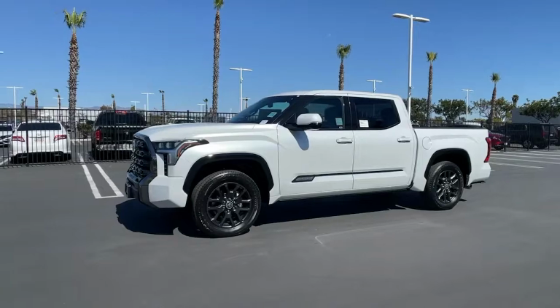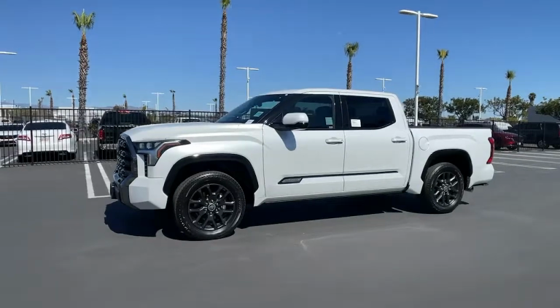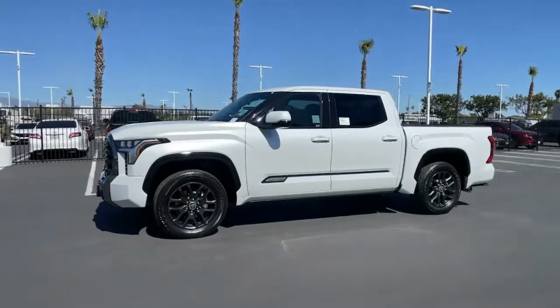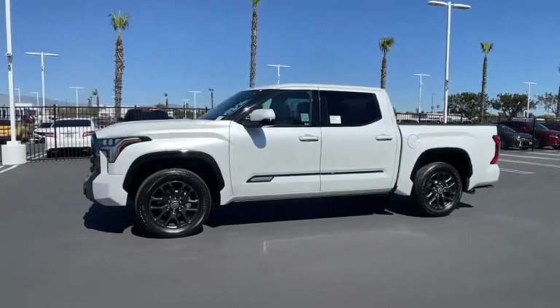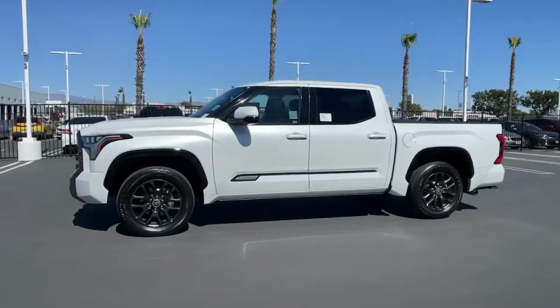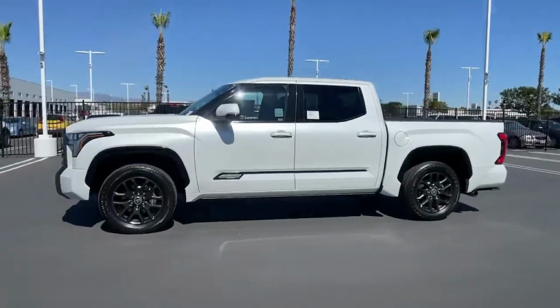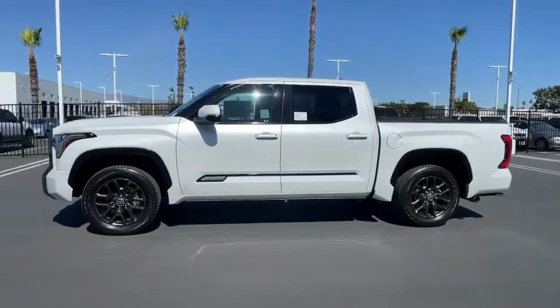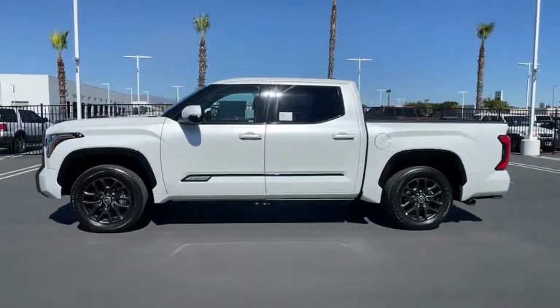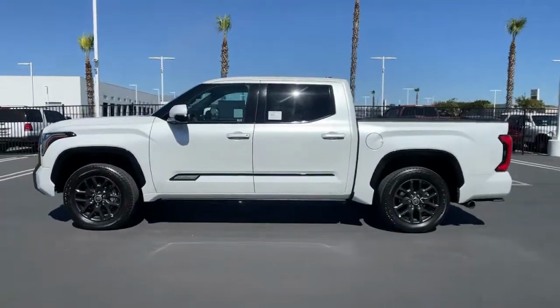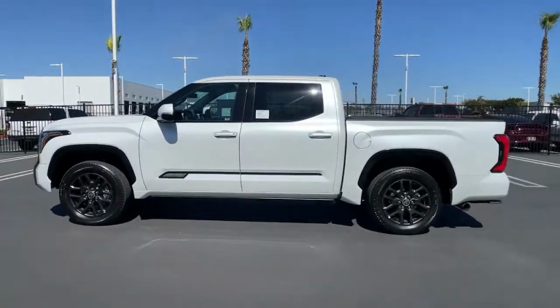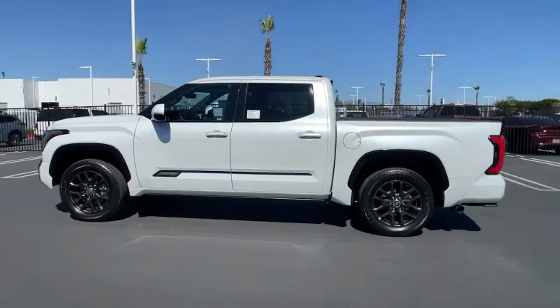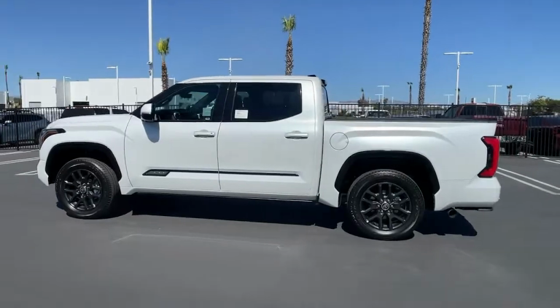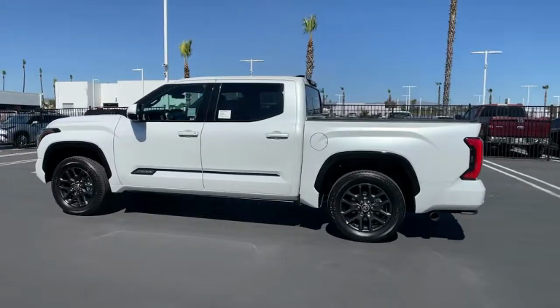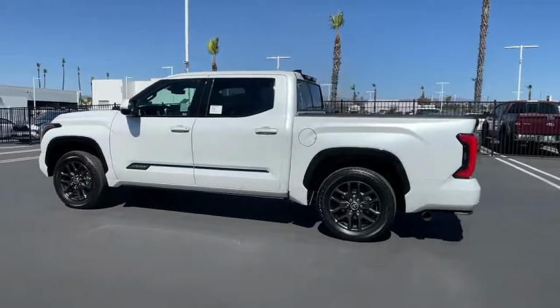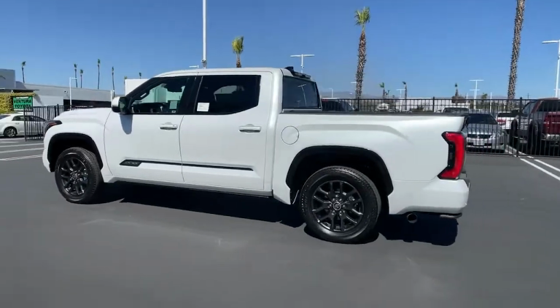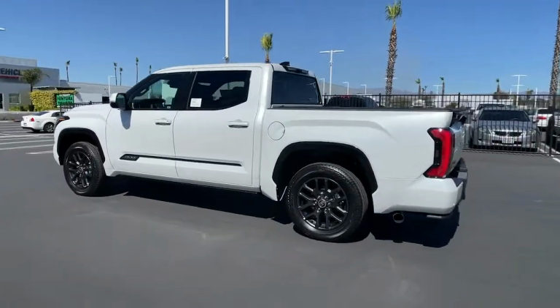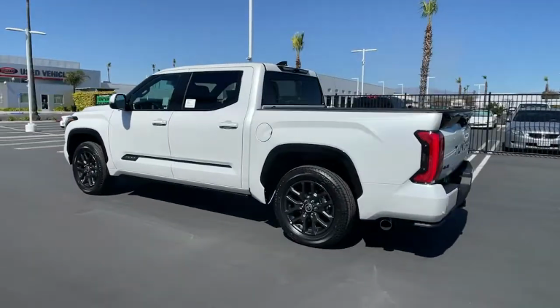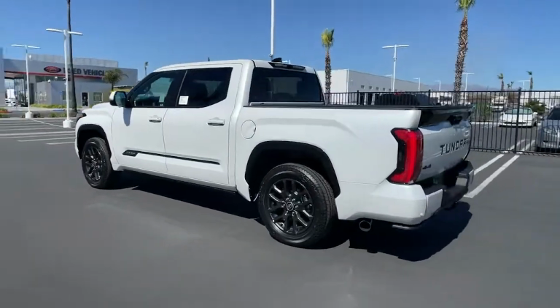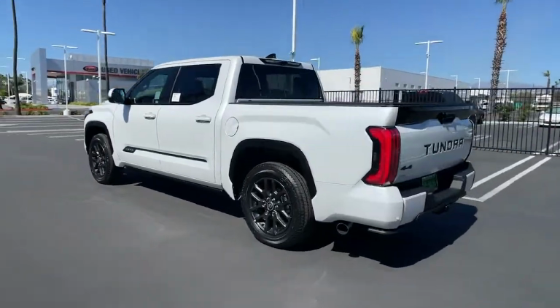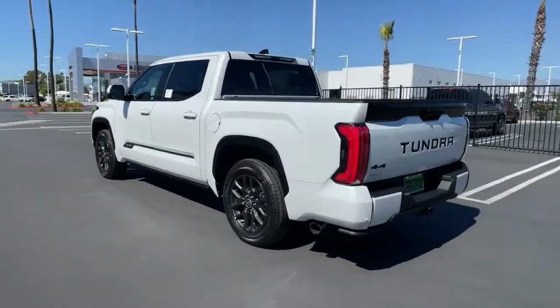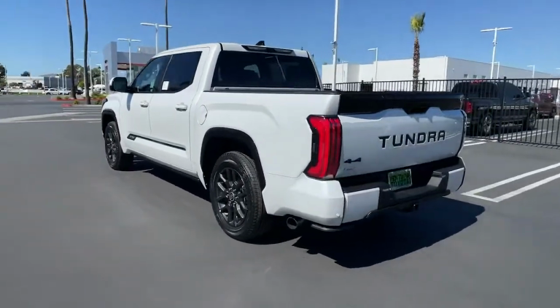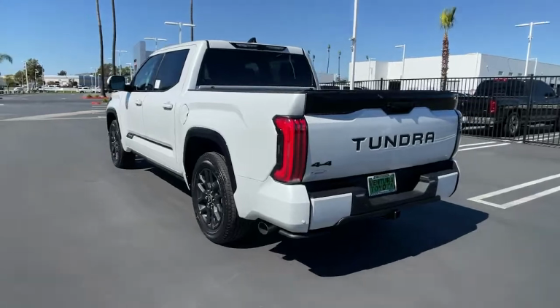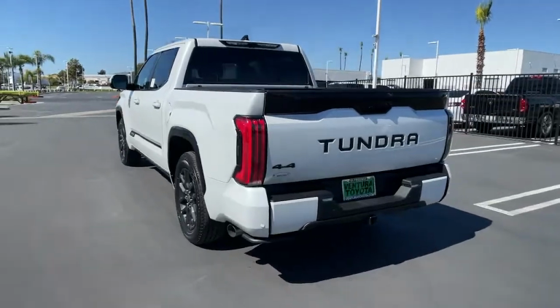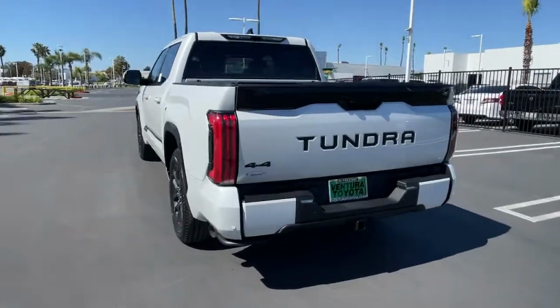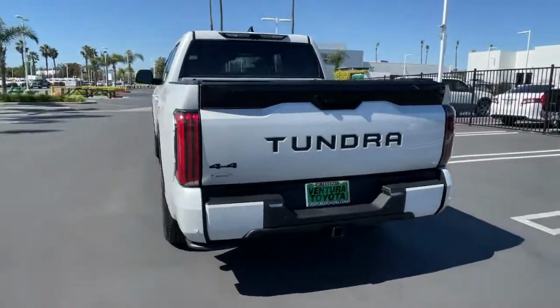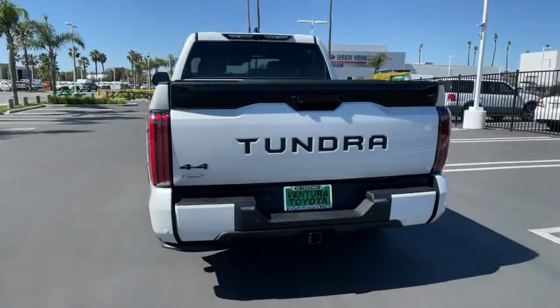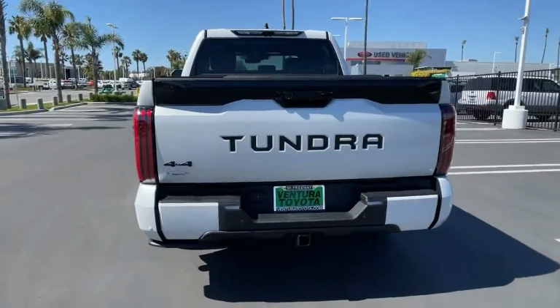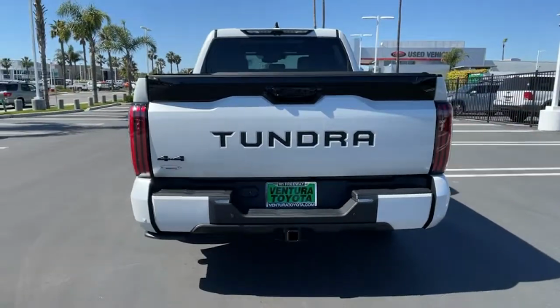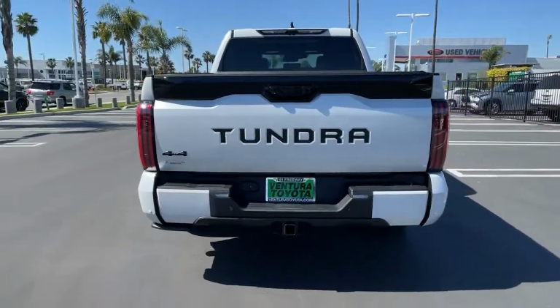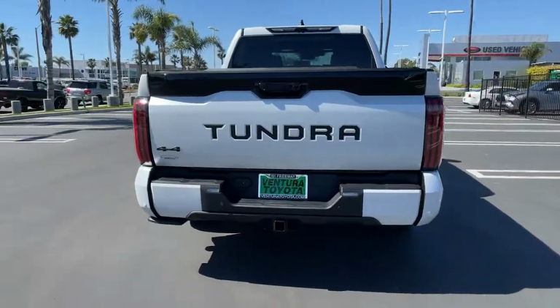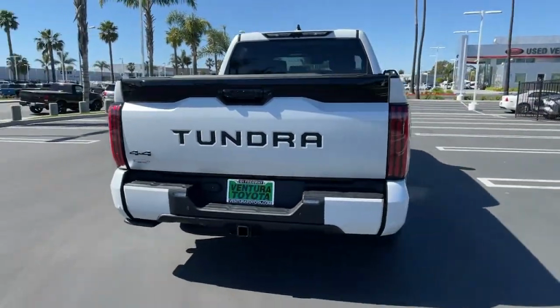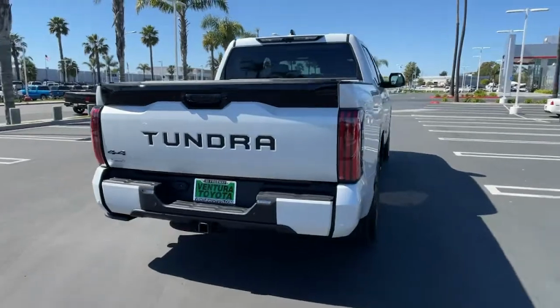This could be the car for you — the 2022 Toyota Tundra. This vehicle delivers the style, comfort, and efficiency you need to meet the needs of today's lifestyle. Confidence comes standard when you're behind the wheel, prepared for the journey ahead.